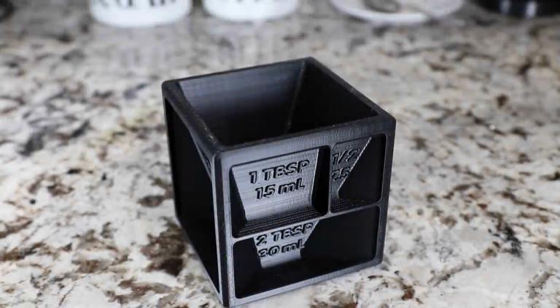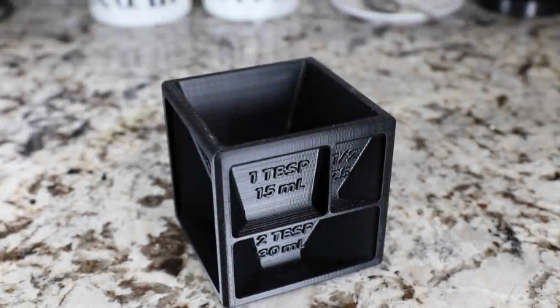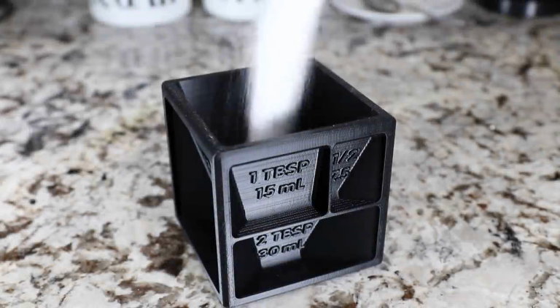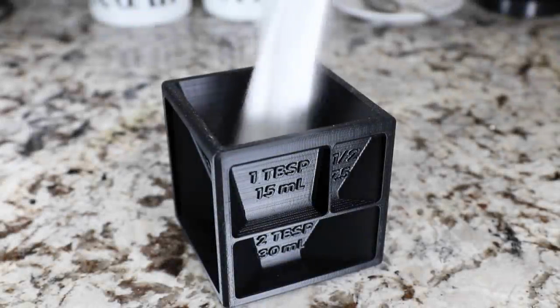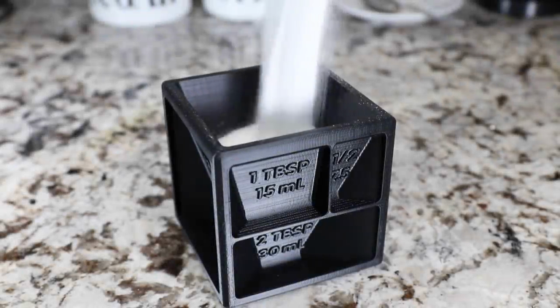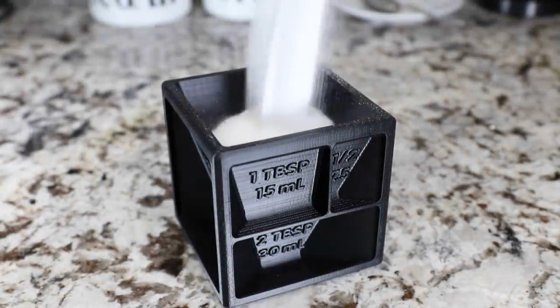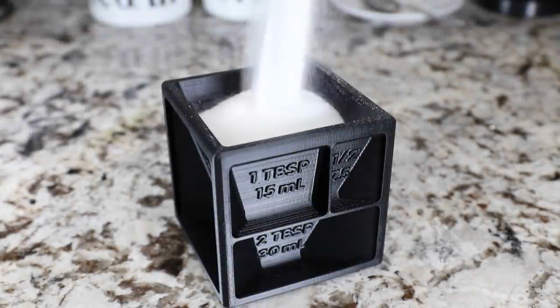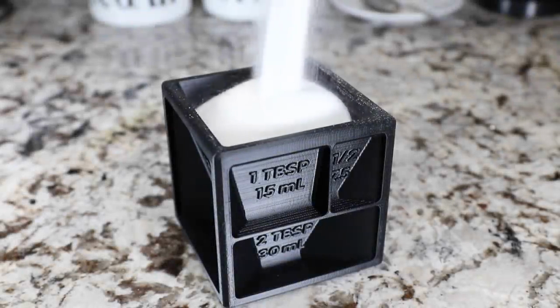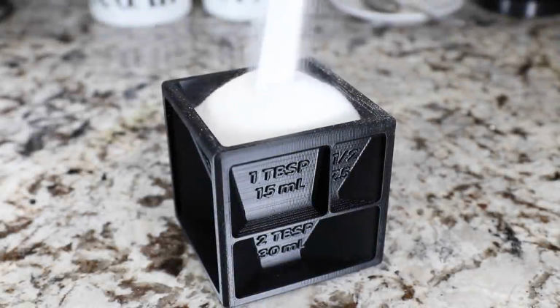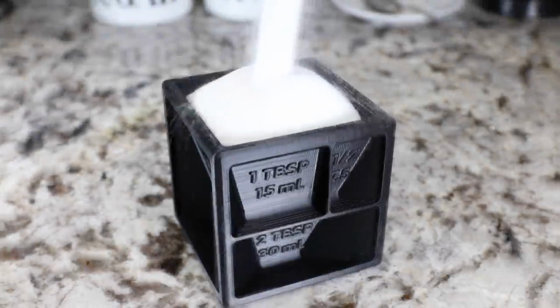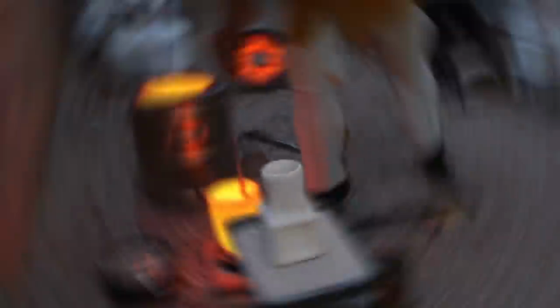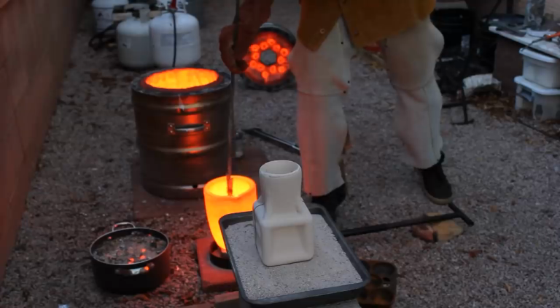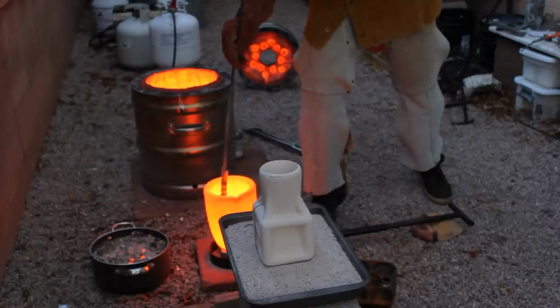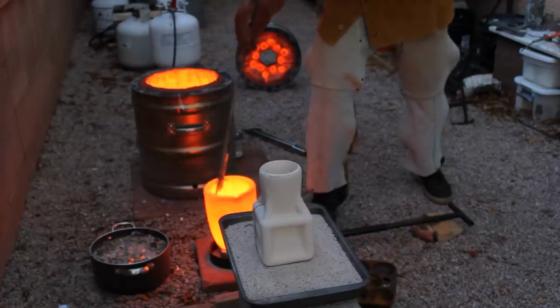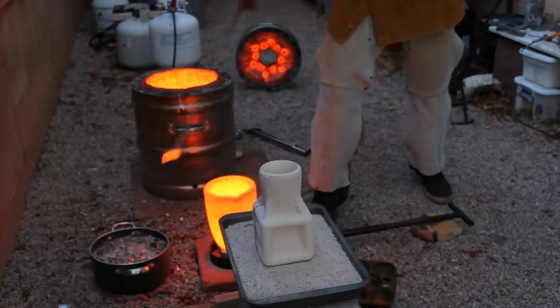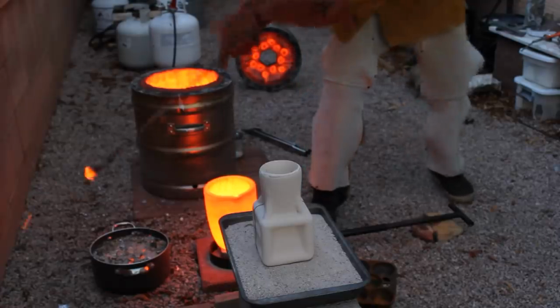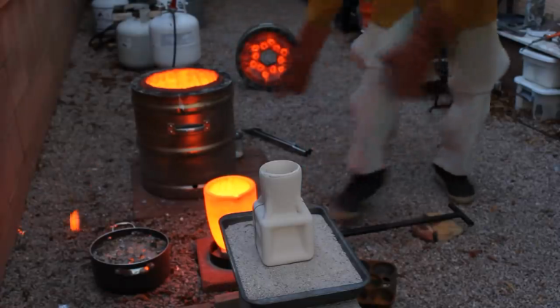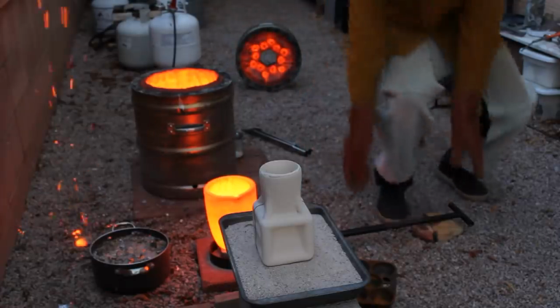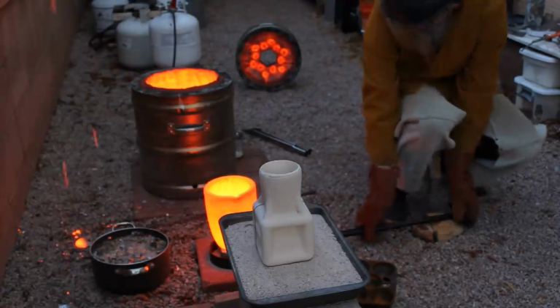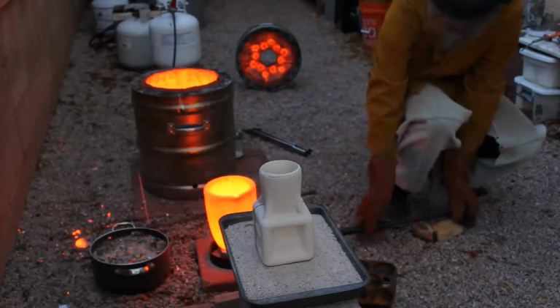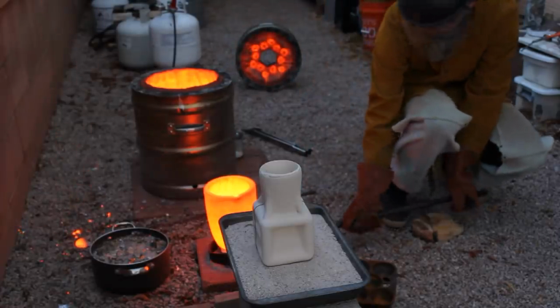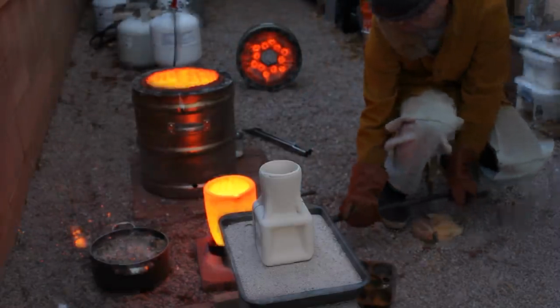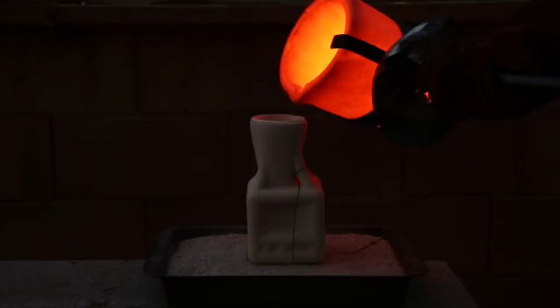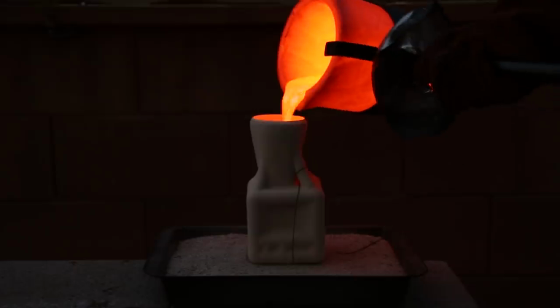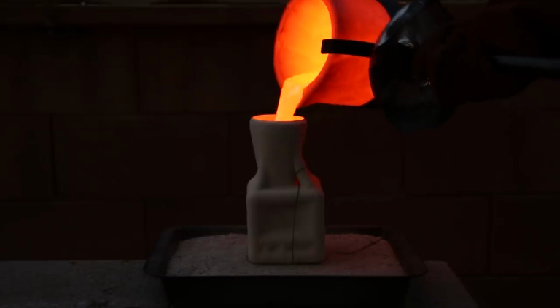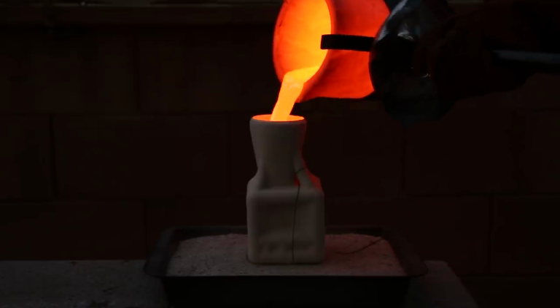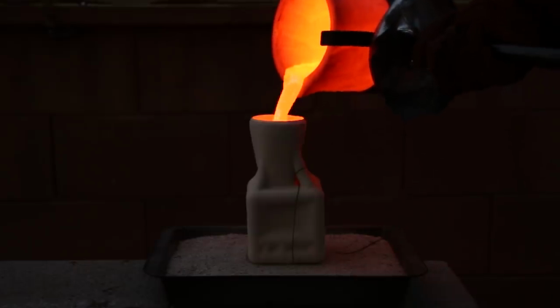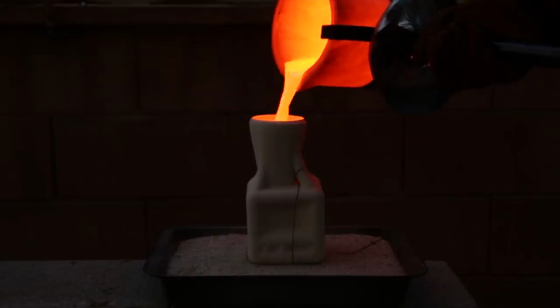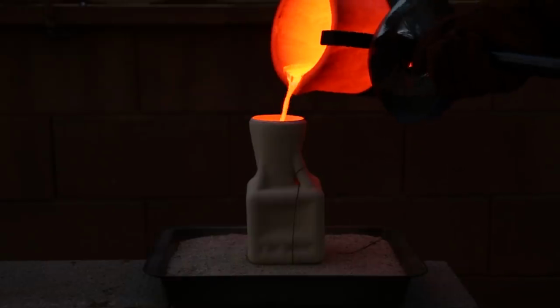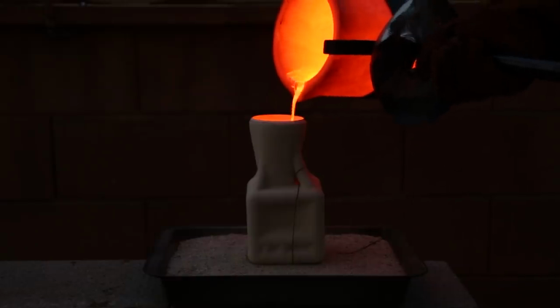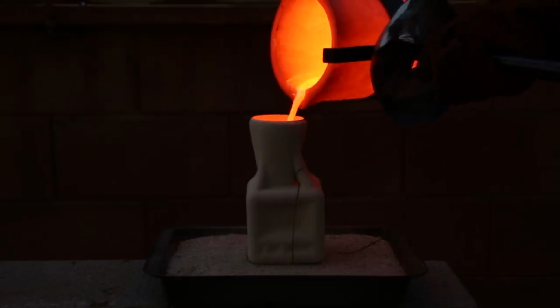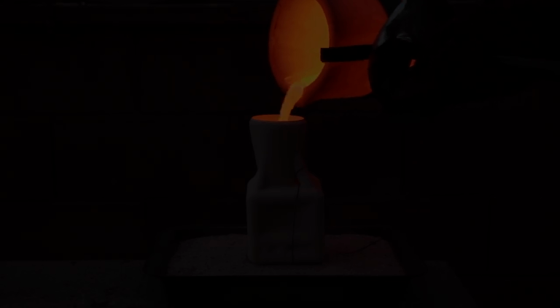Welcome to Robinson Foundry. My name is Seth Robinson and in this video I'll be turning this clever 3D printed measuring cube into solid bronze using the Lost PLA method.